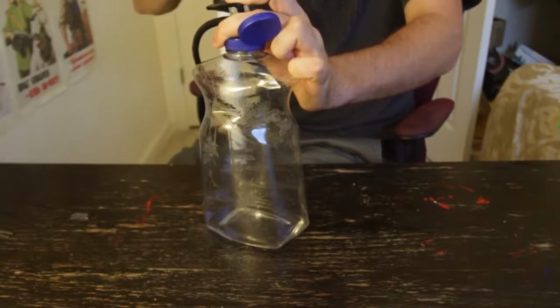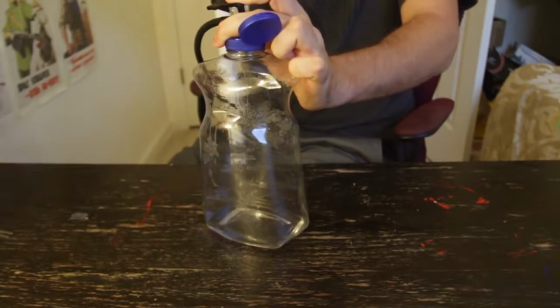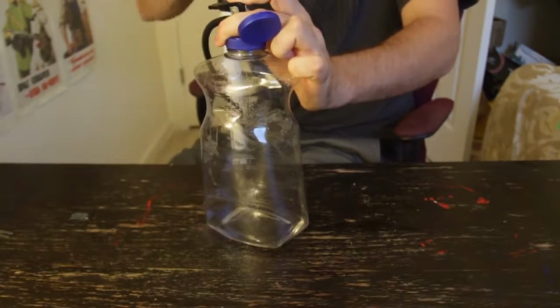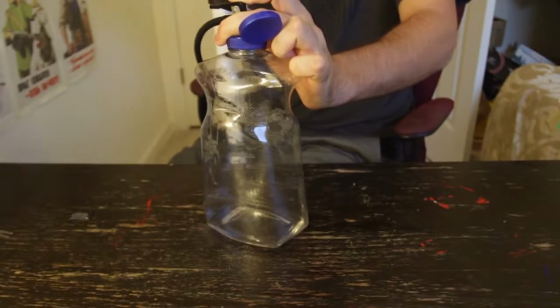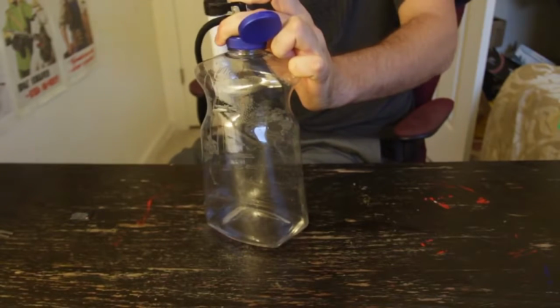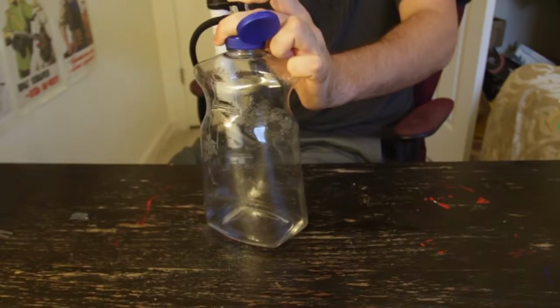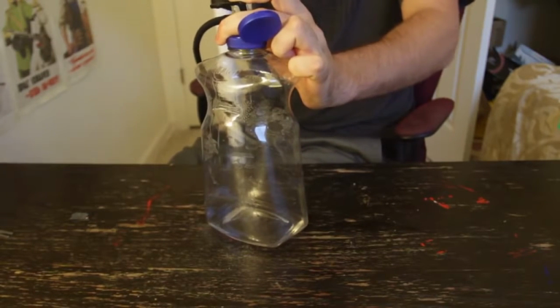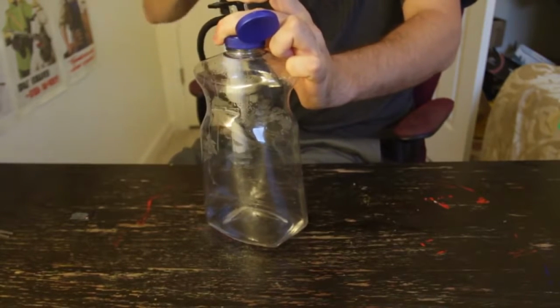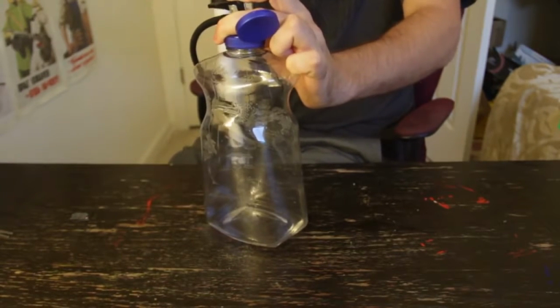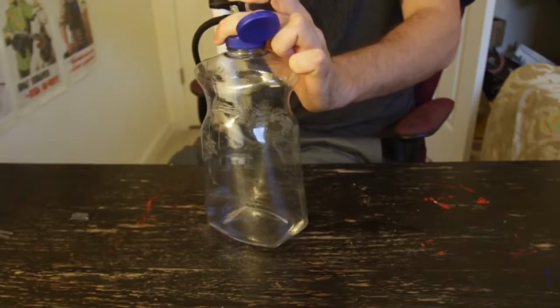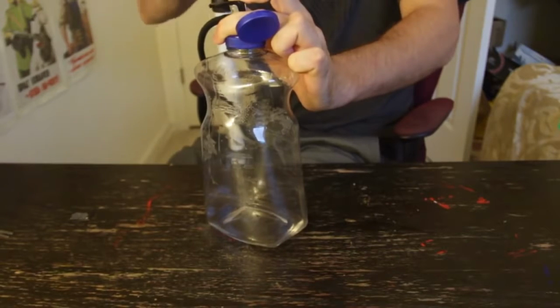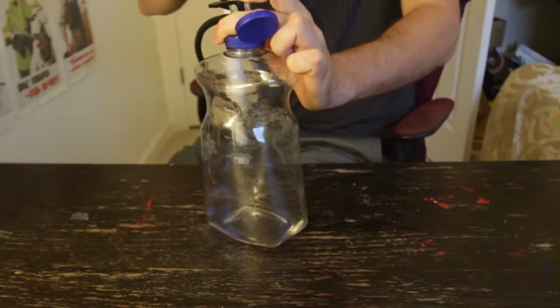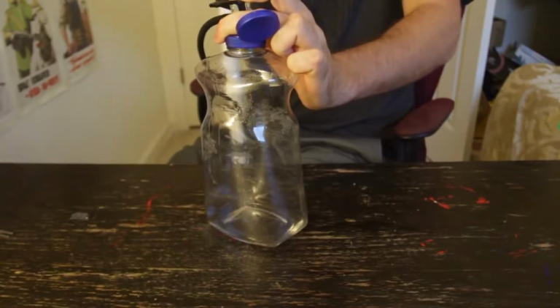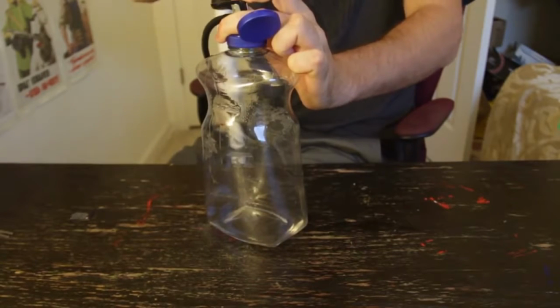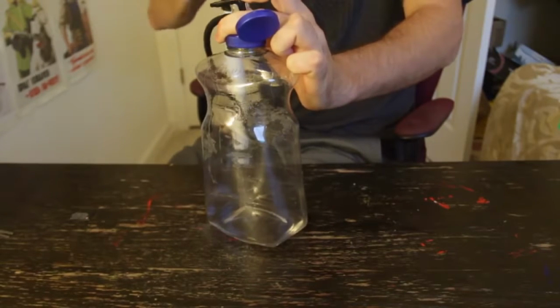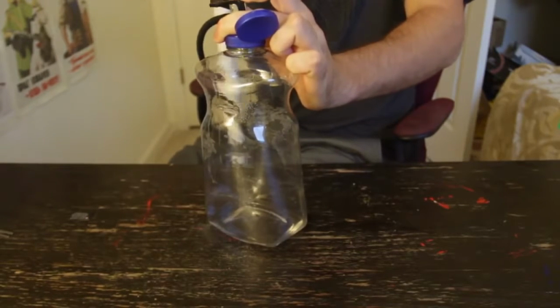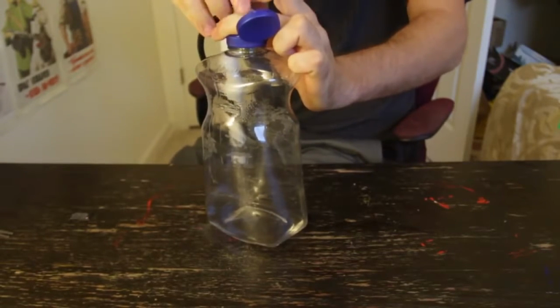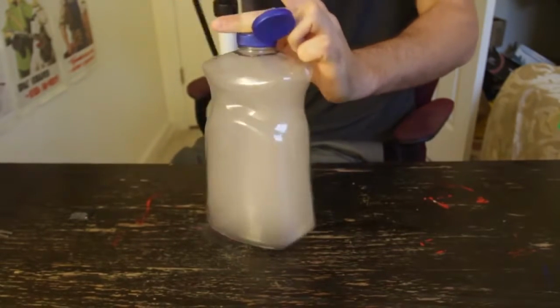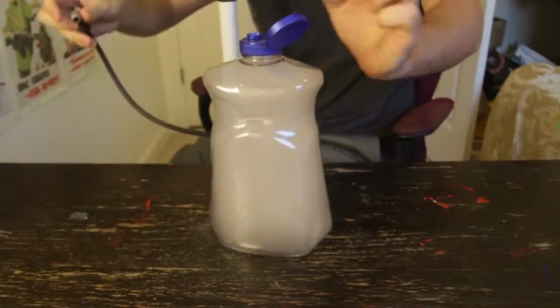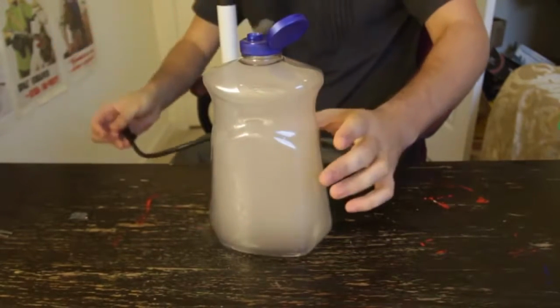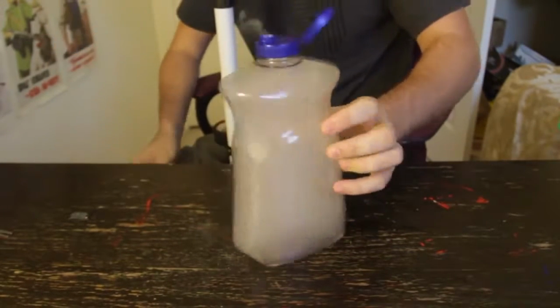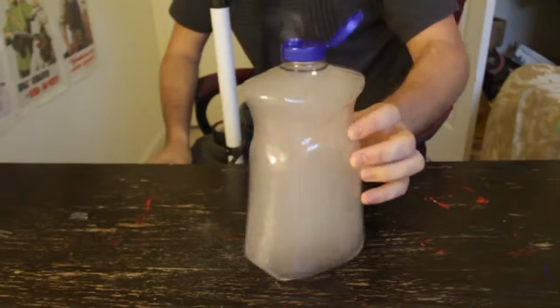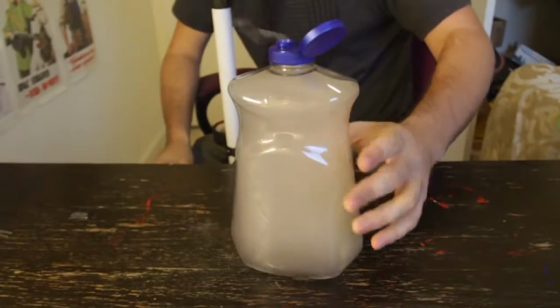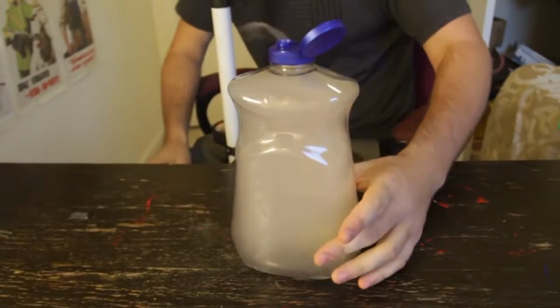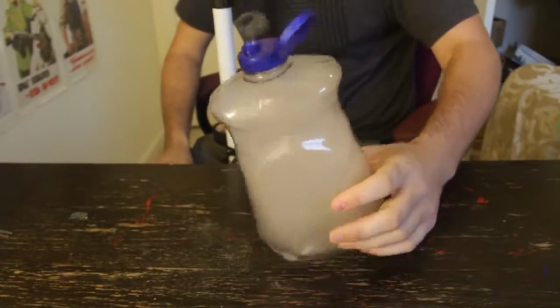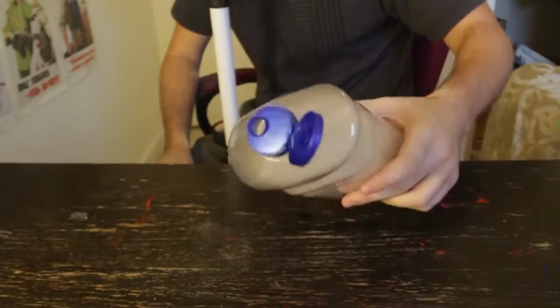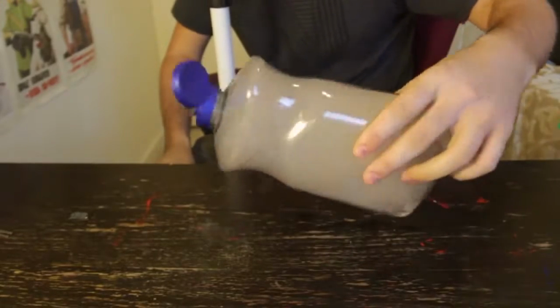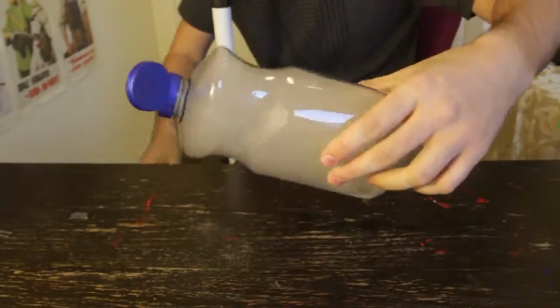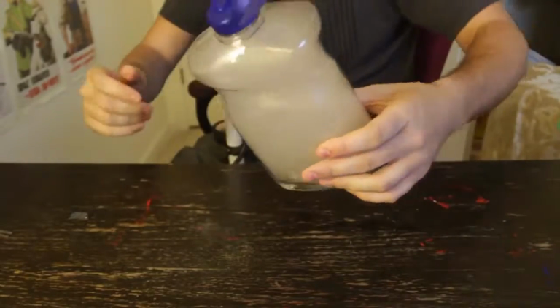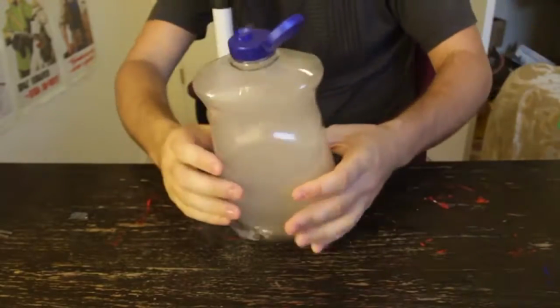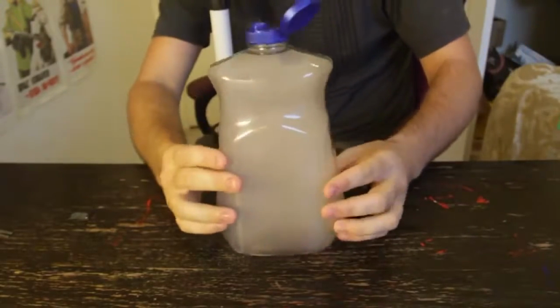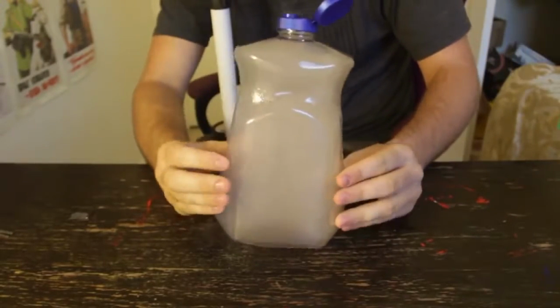Pump it up pretty good. And then... POOF! Look at this — cloud in a bottle! The best way to make a cloud in a bottle.